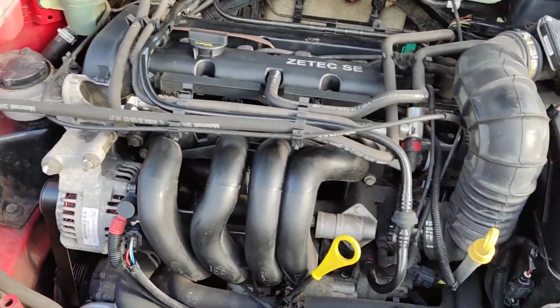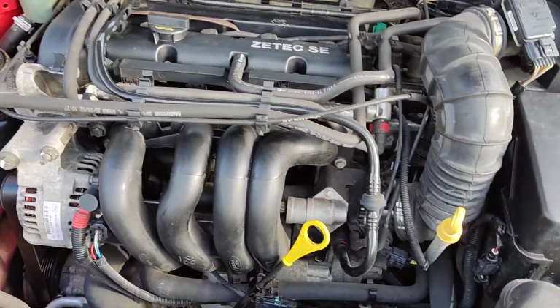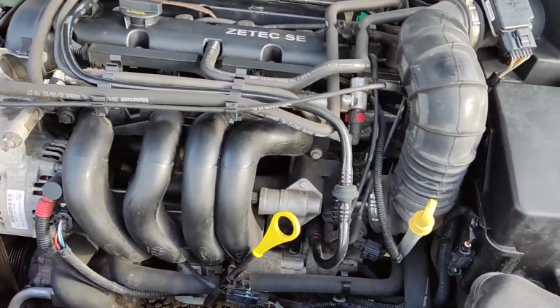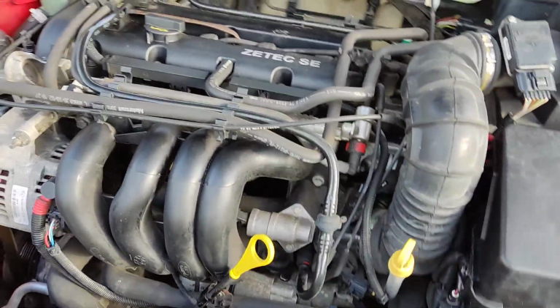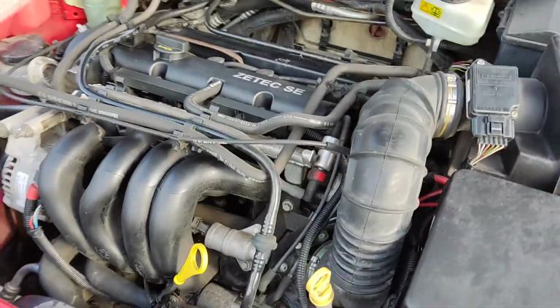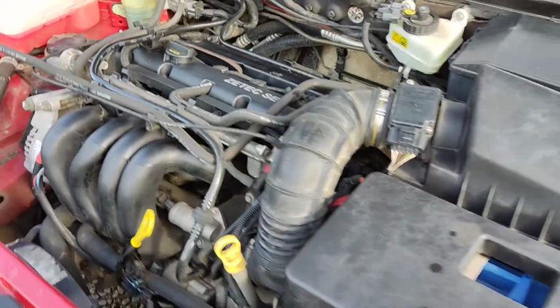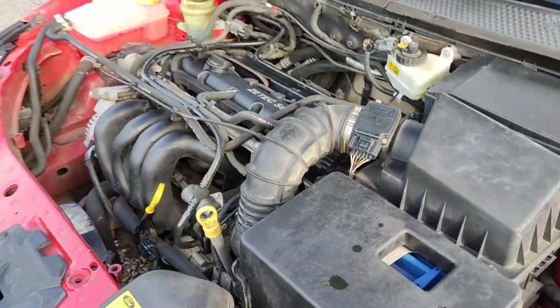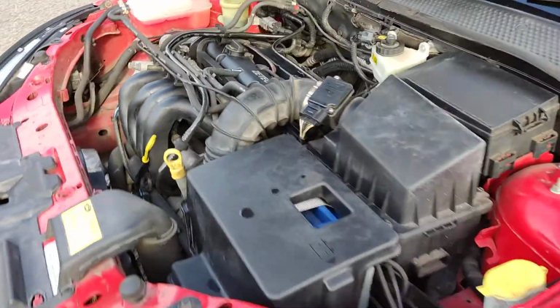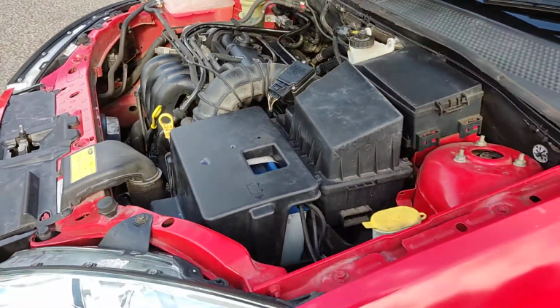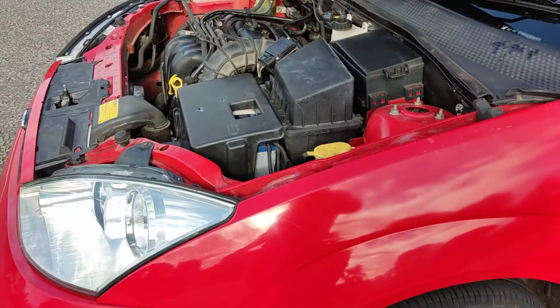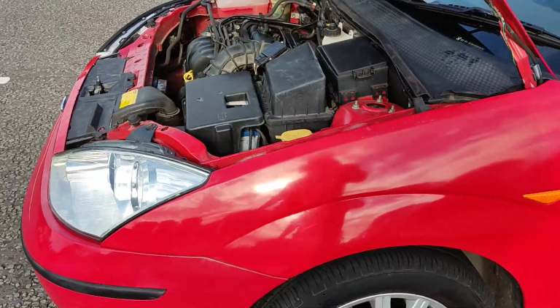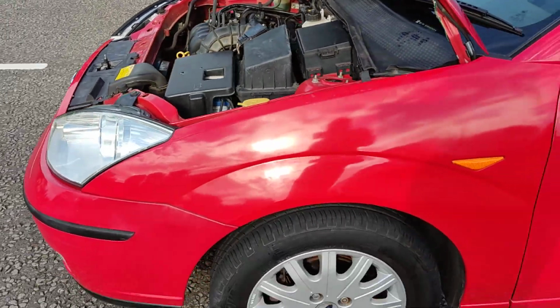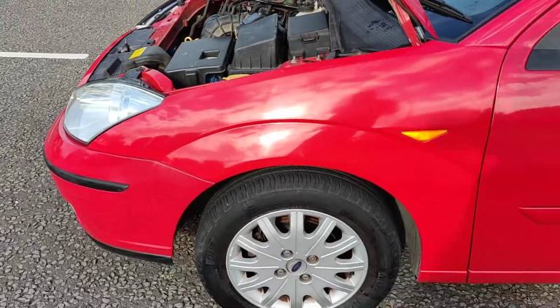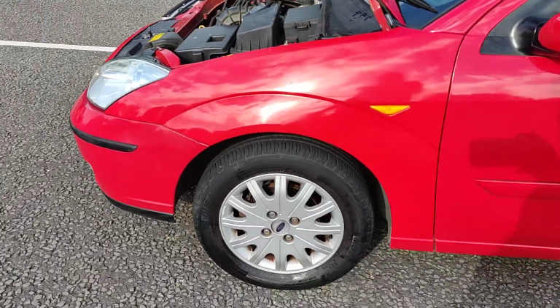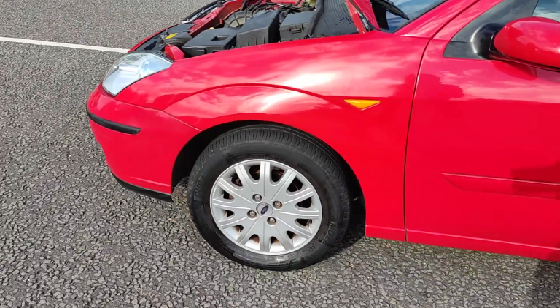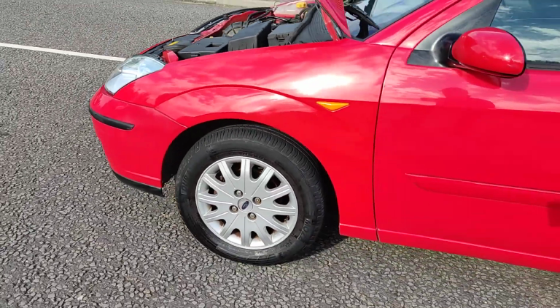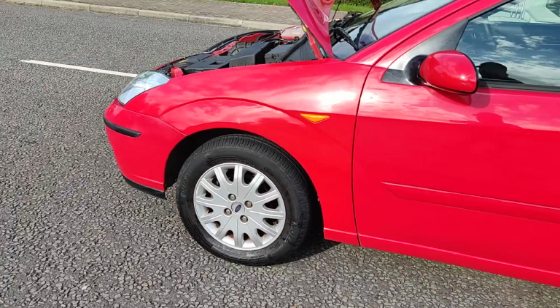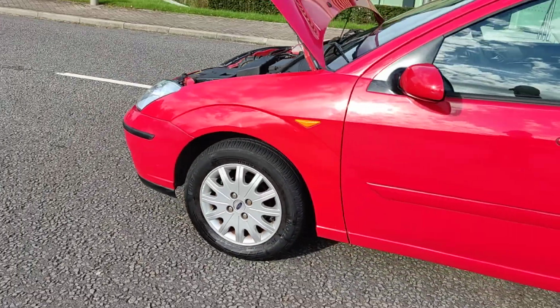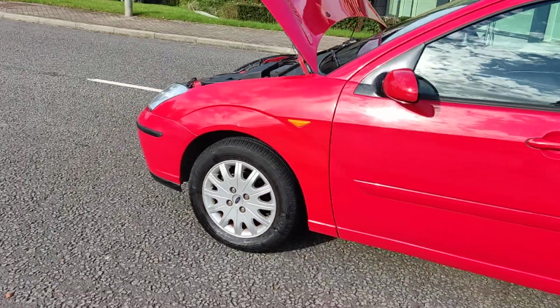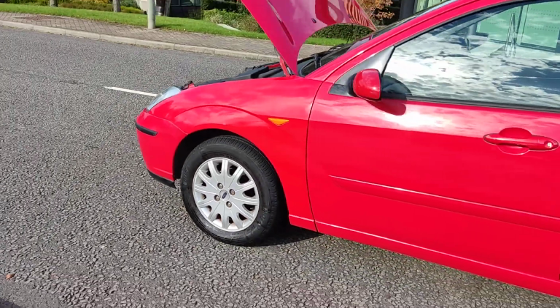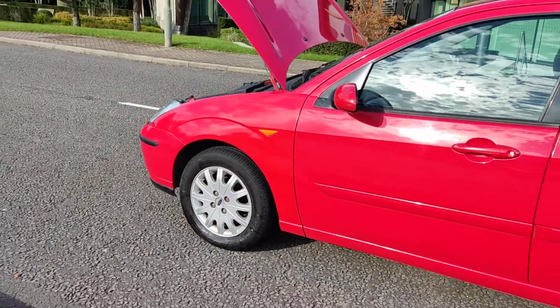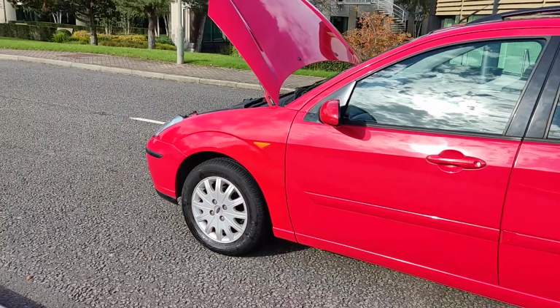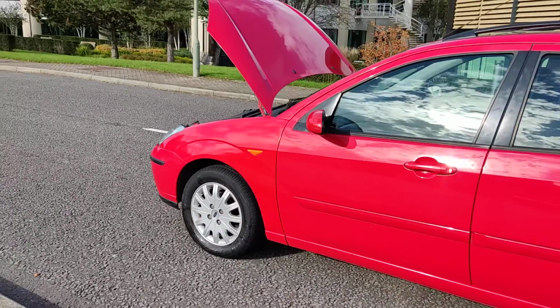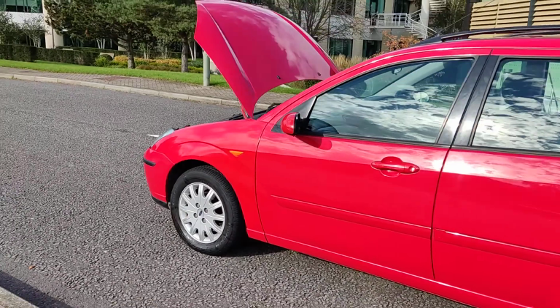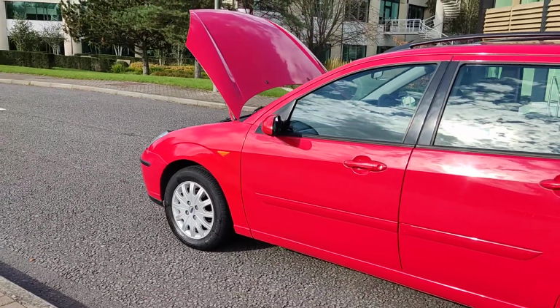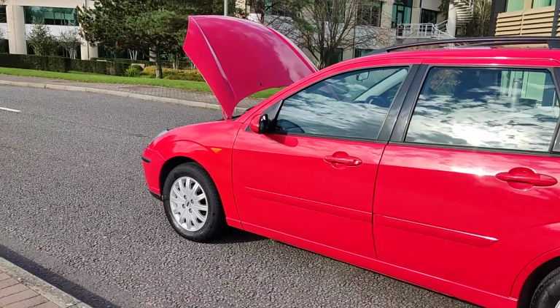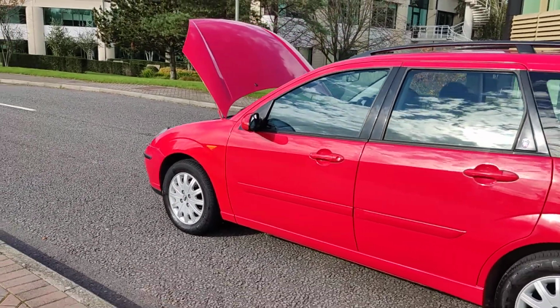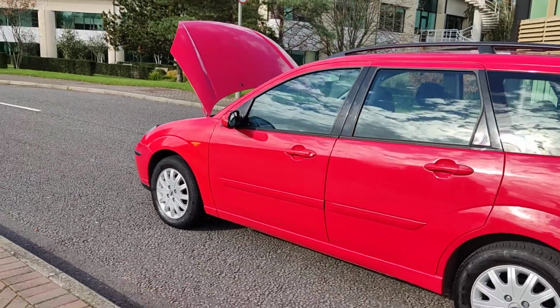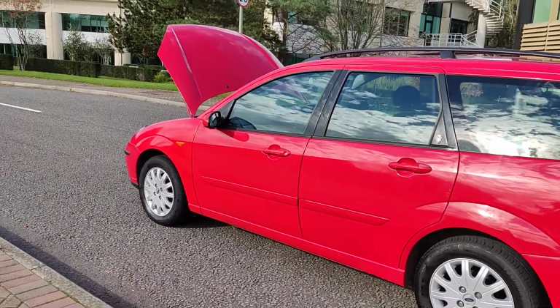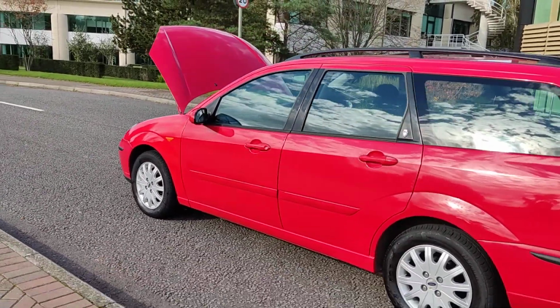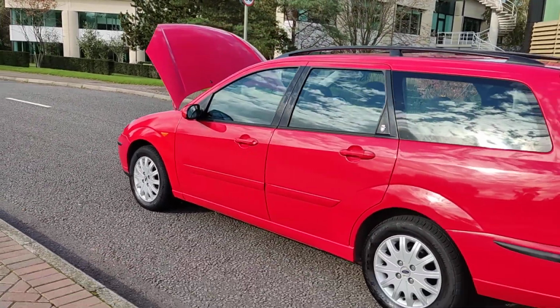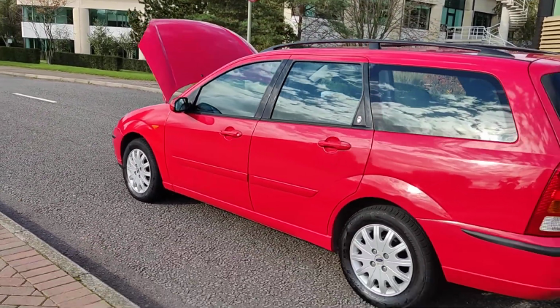Very nice and quiet engine with only 36,000 miles on the clock. Nice and clean alloy wheels with excellent tyre condition all around, very clean bodywork.